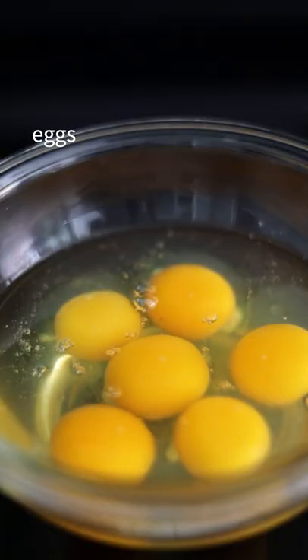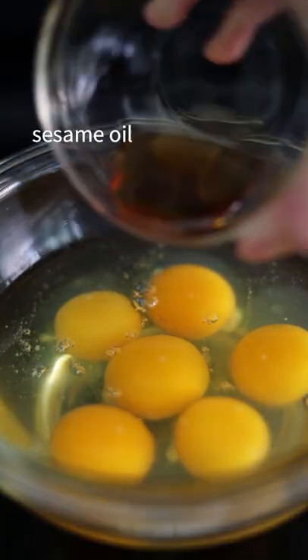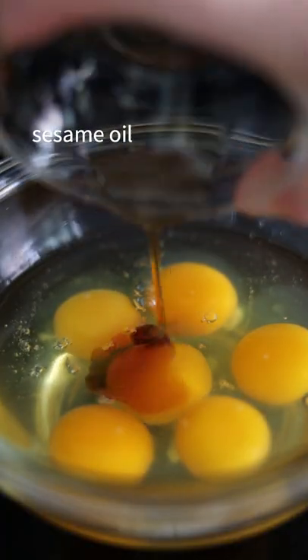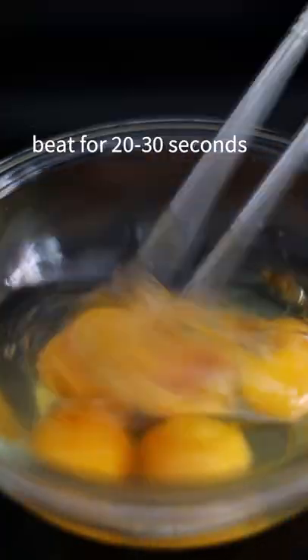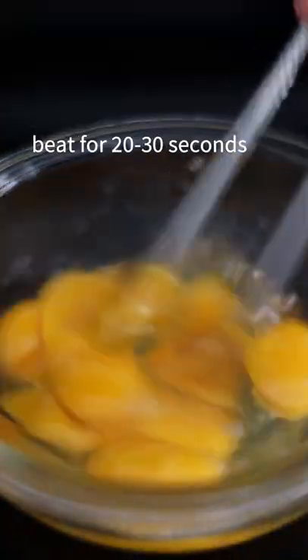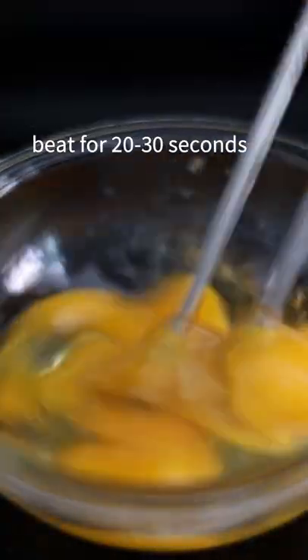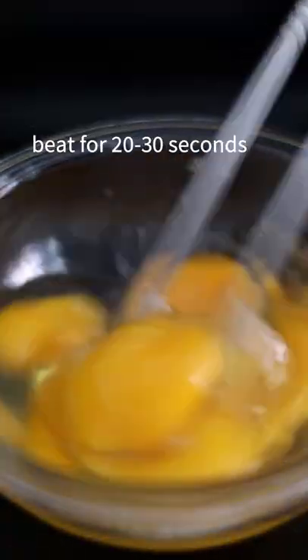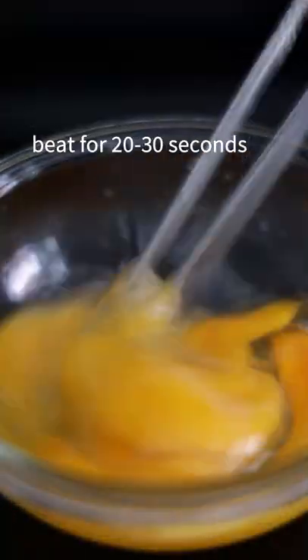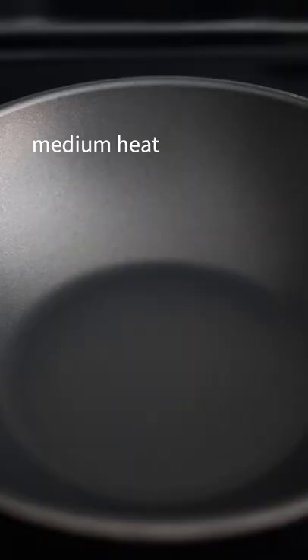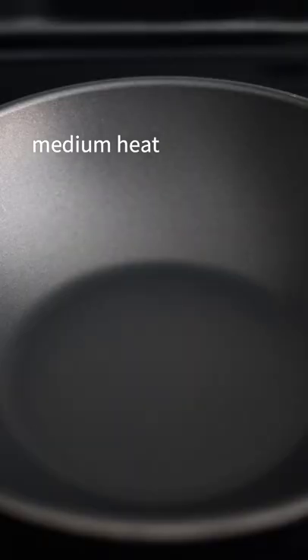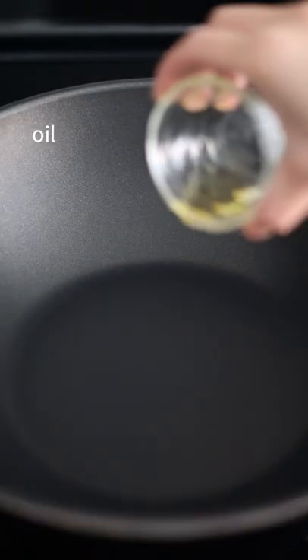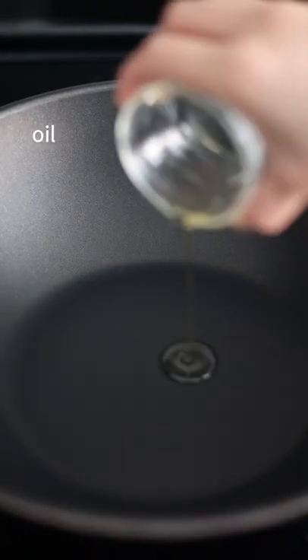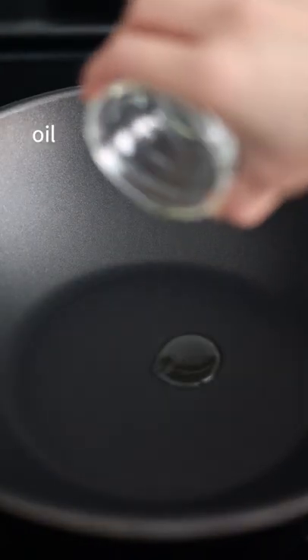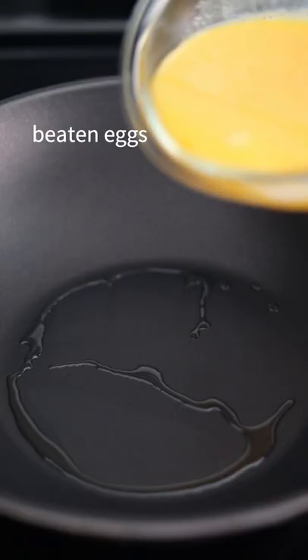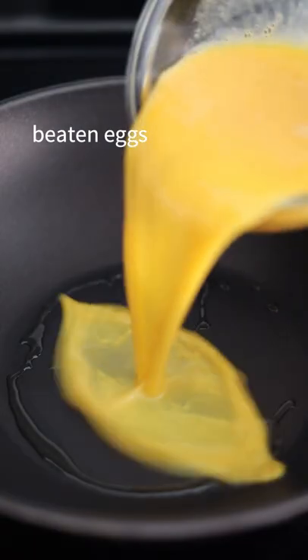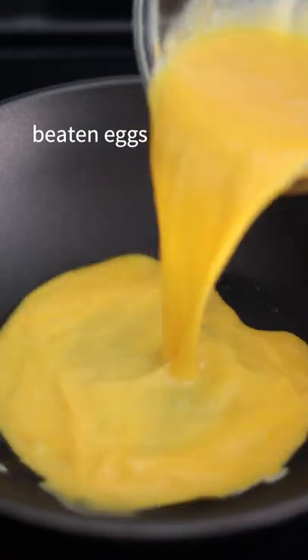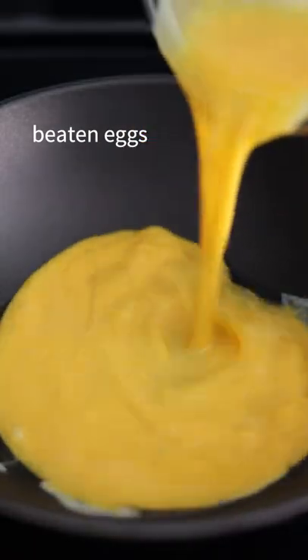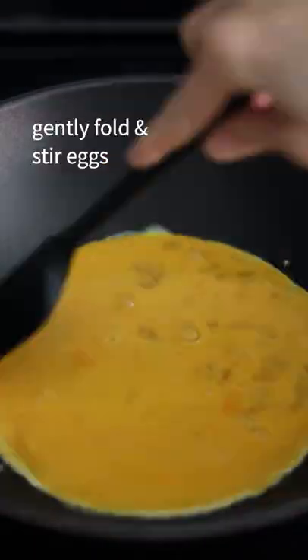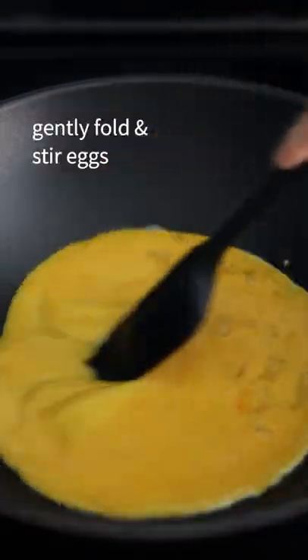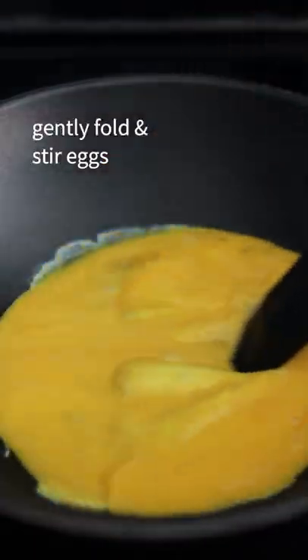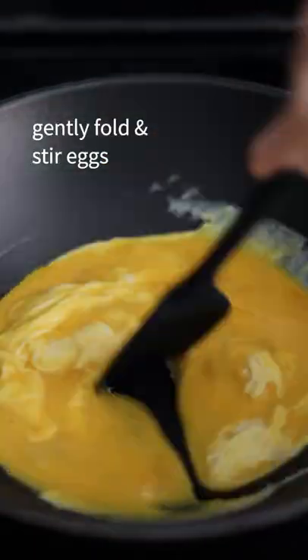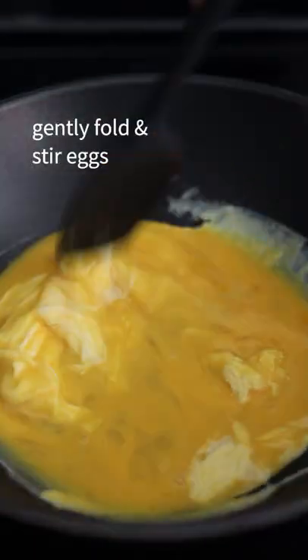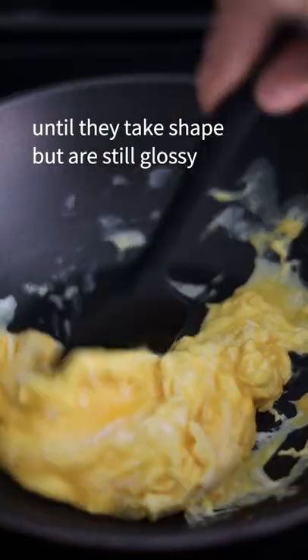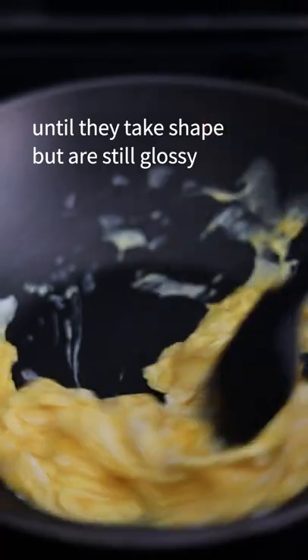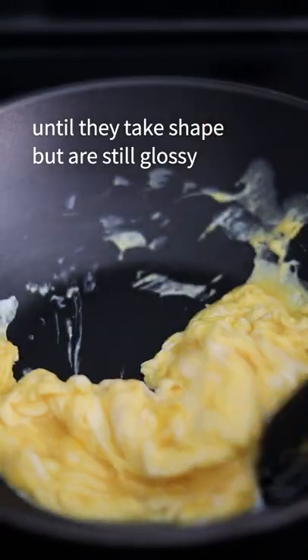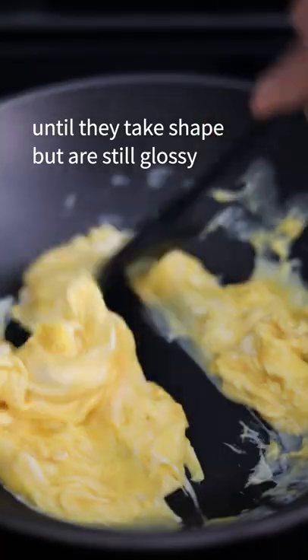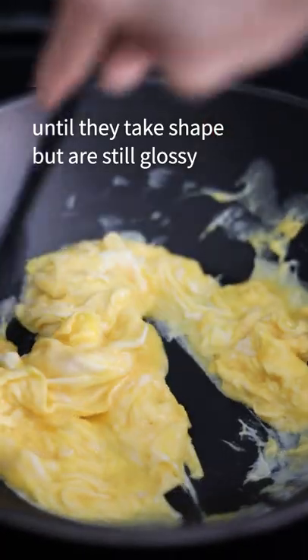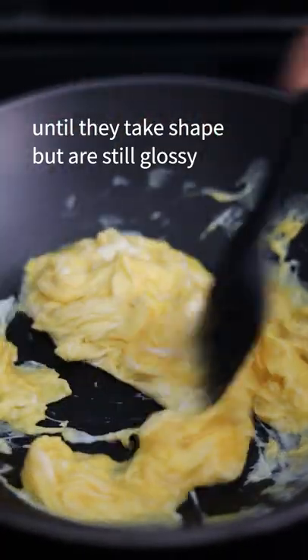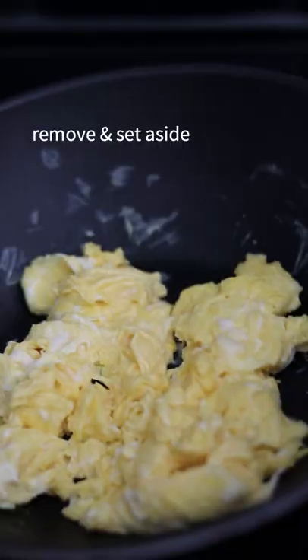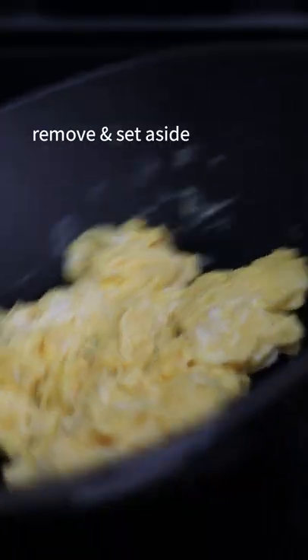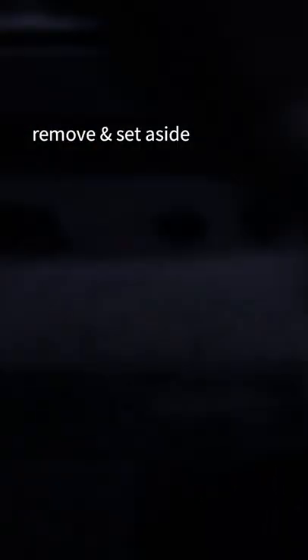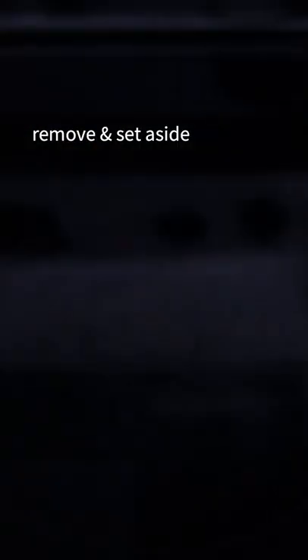To your eggs, add sesame oil. Beat for 20 to 30 seconds. Over medium heat, add oil and your eggs. Gently fold and stir your eggs until they take shape but are still glossy. Remove and set aside.